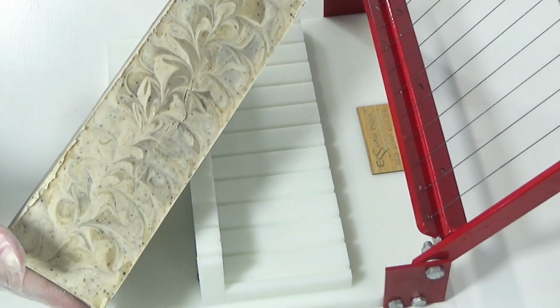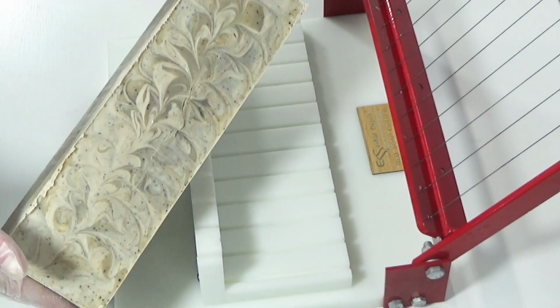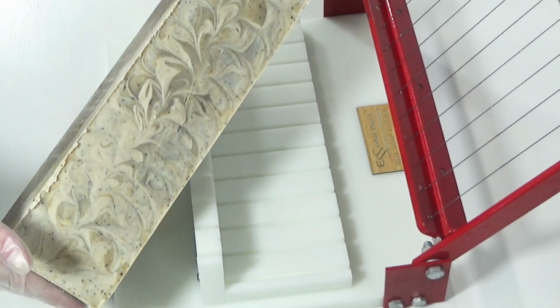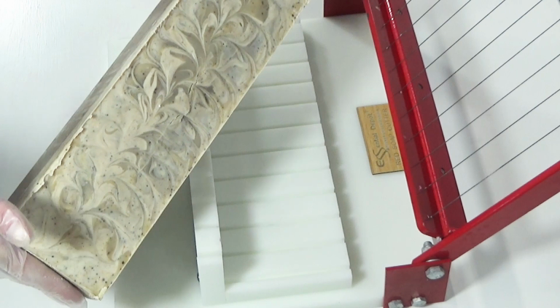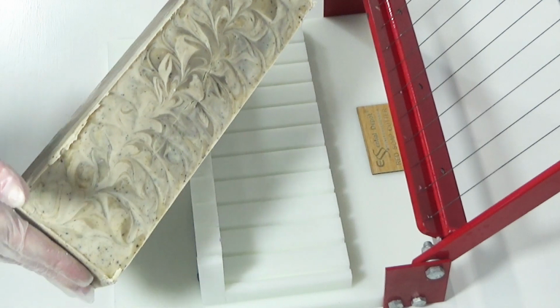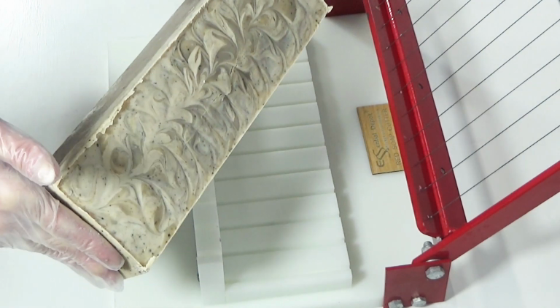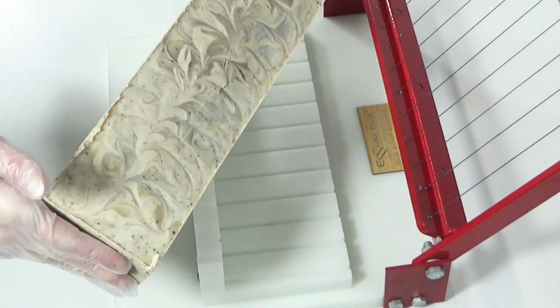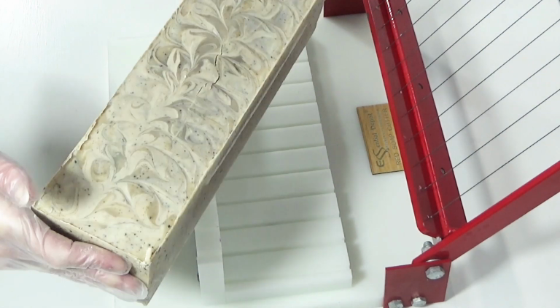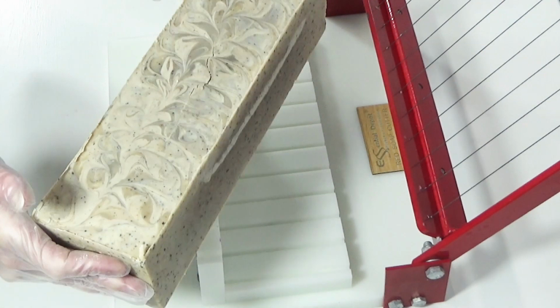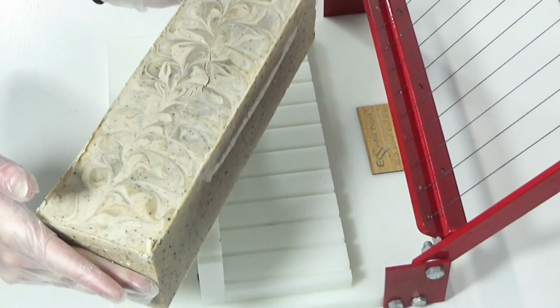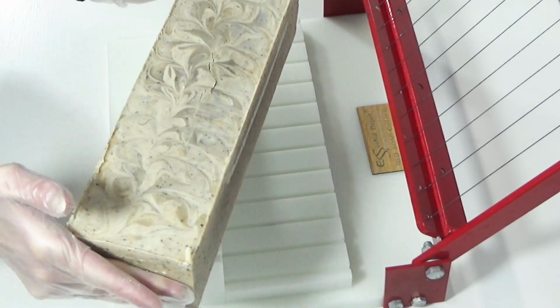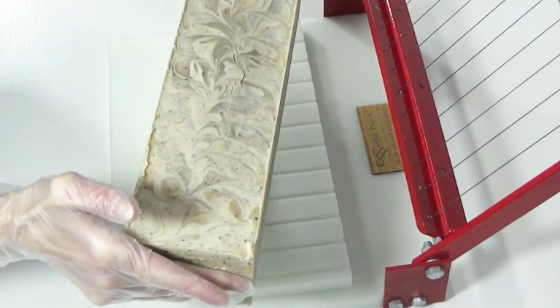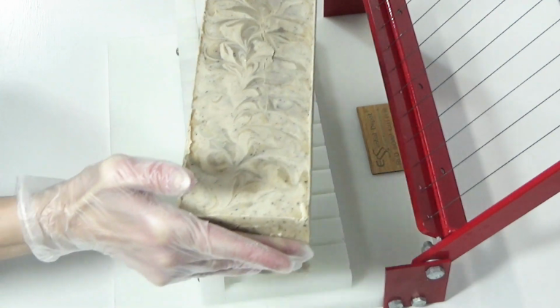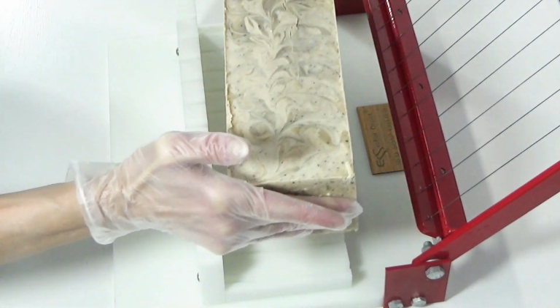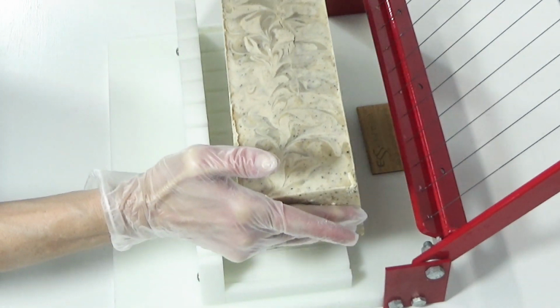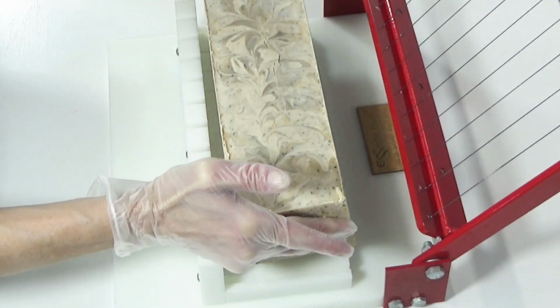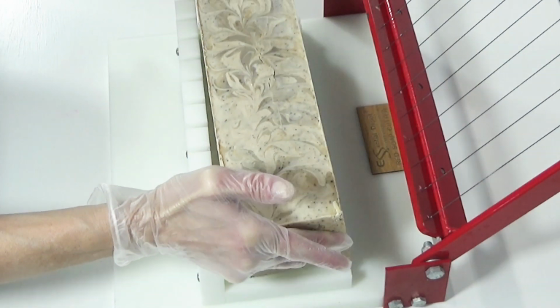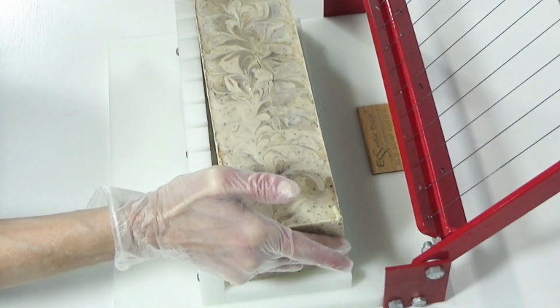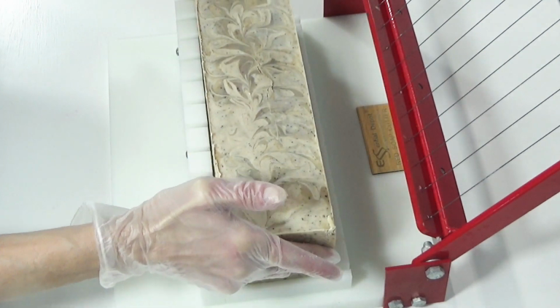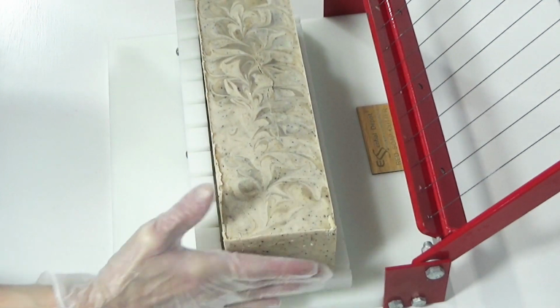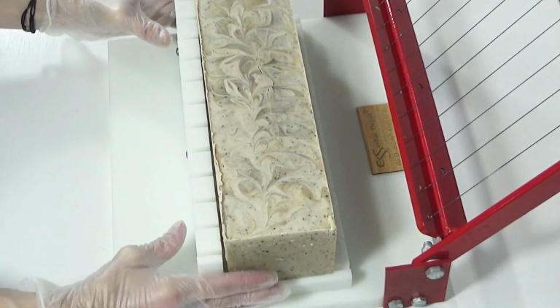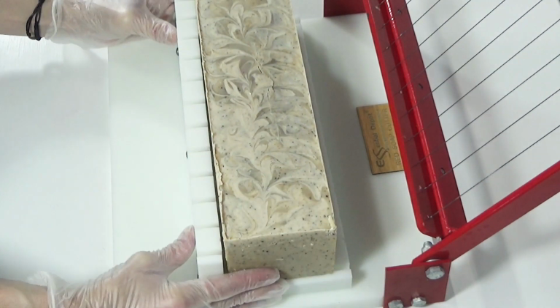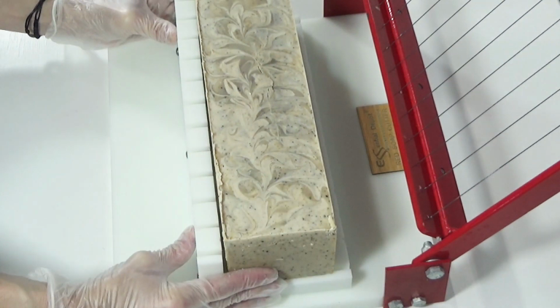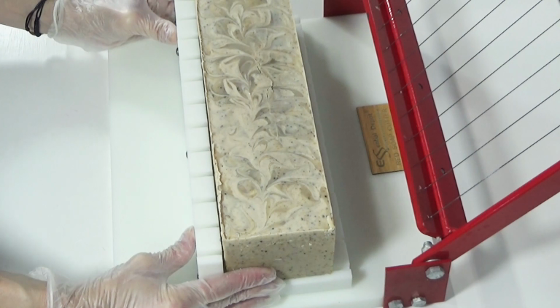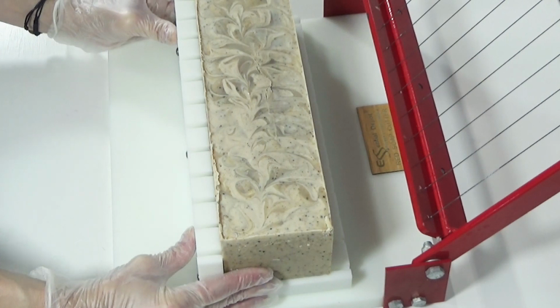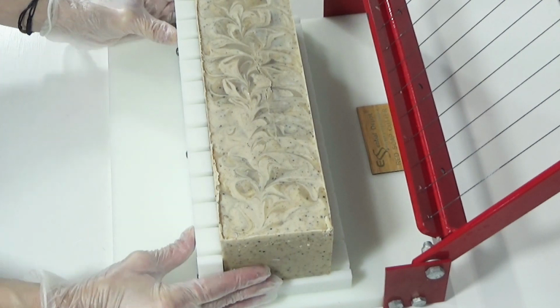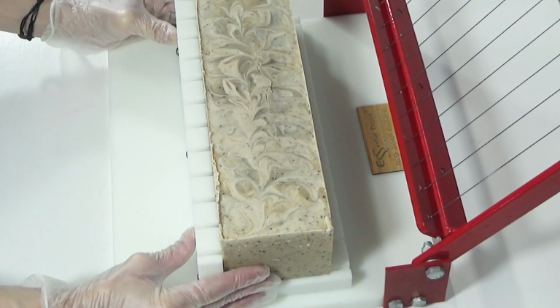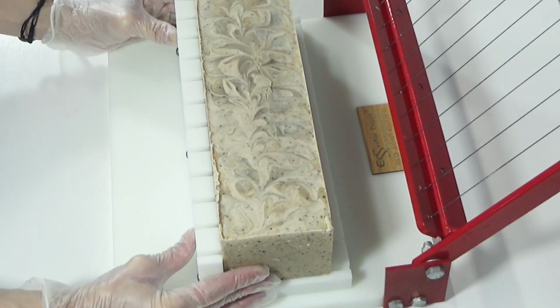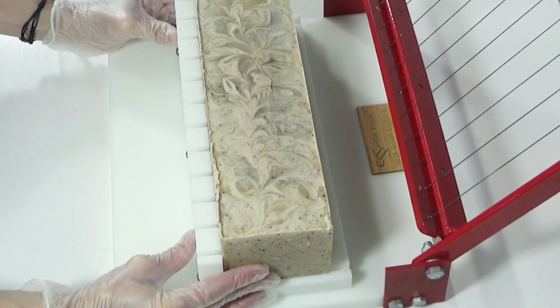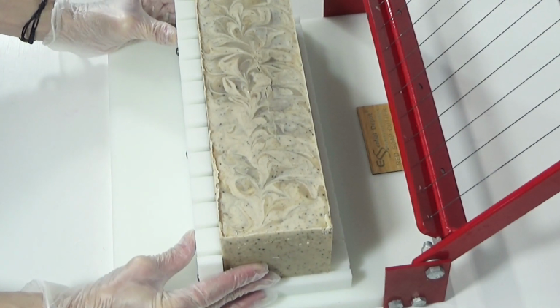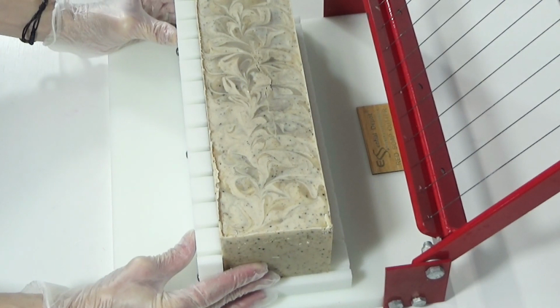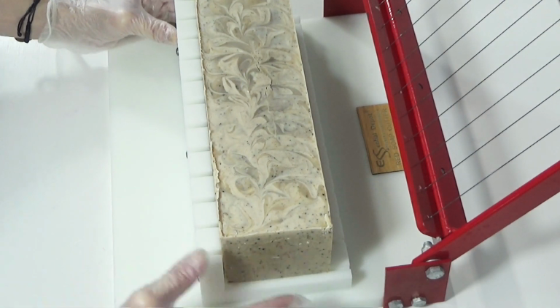To avoid gel, you can put your soap in the refrigerator overnight to saponify. This will keep it cool and avoid the gel phase.